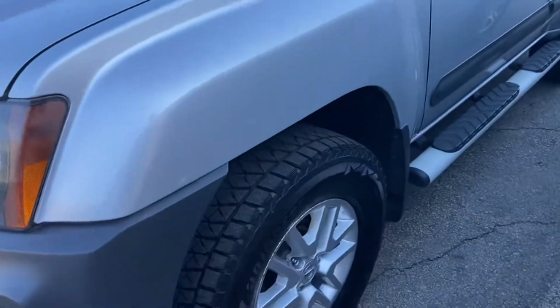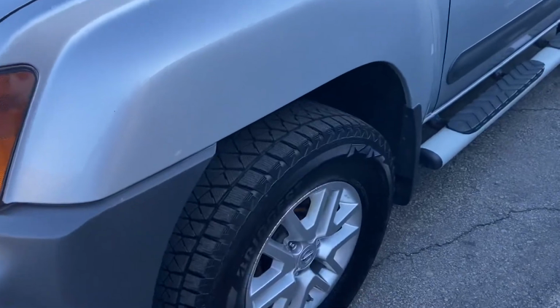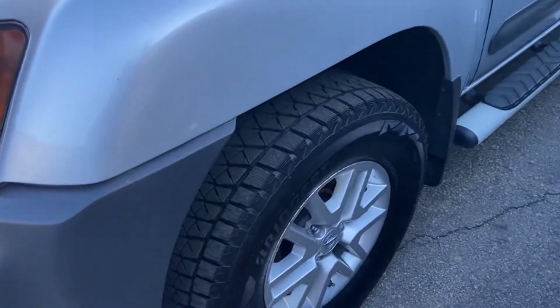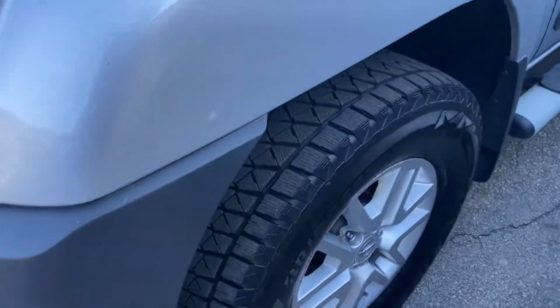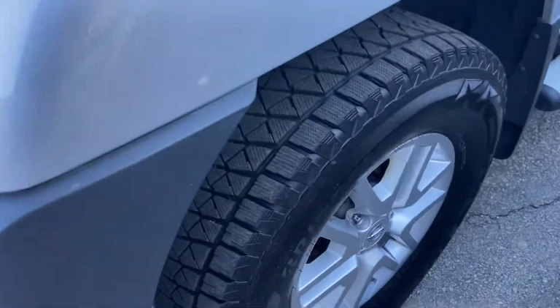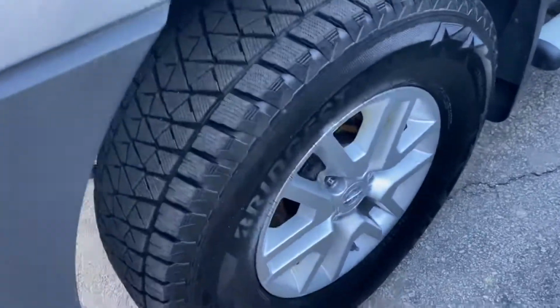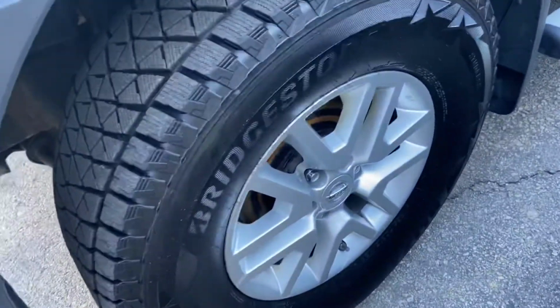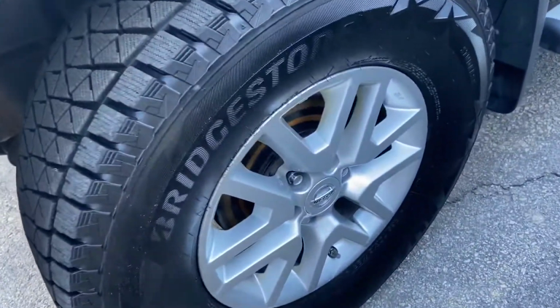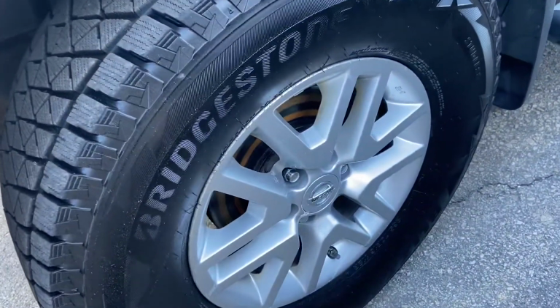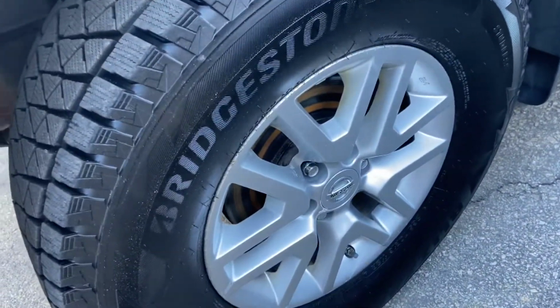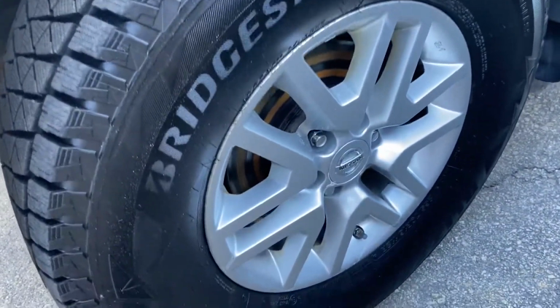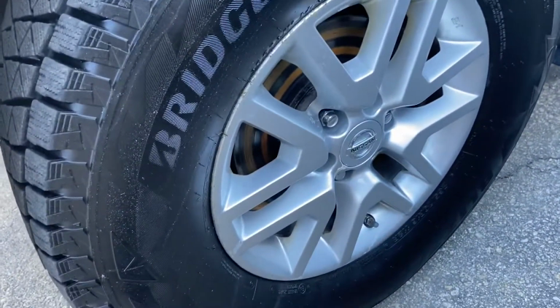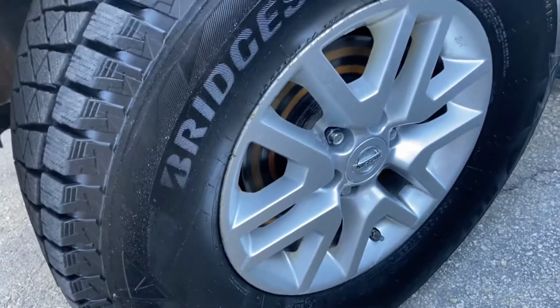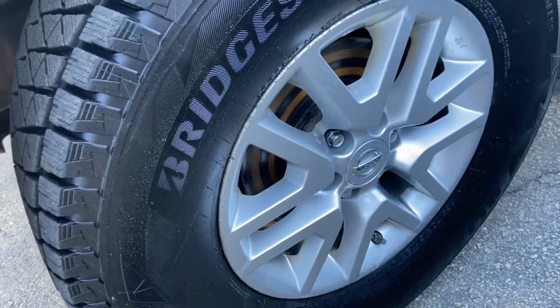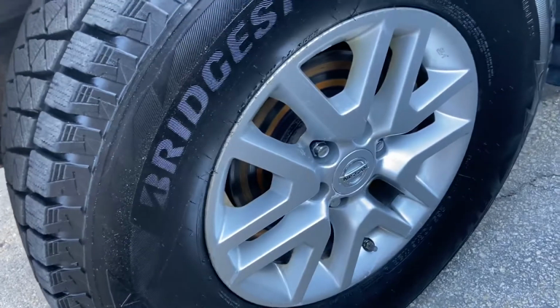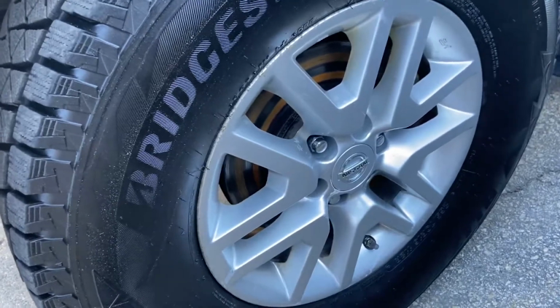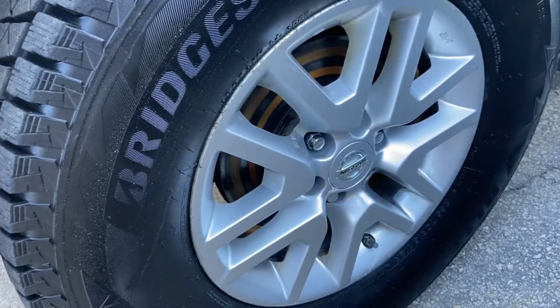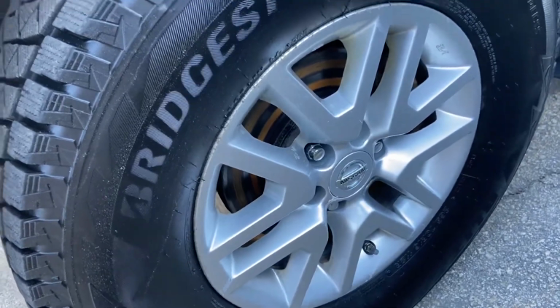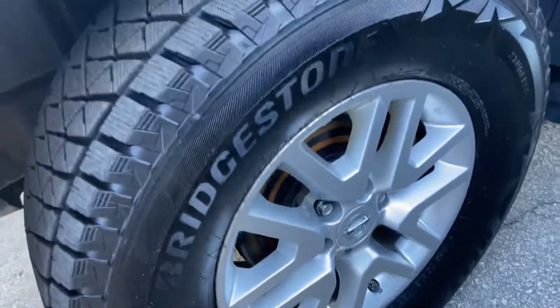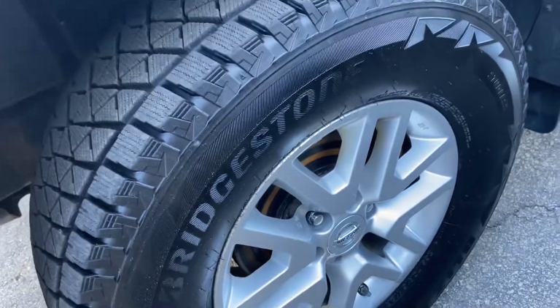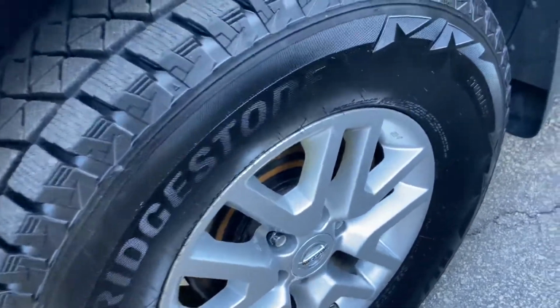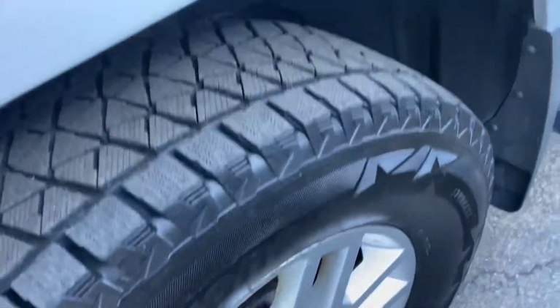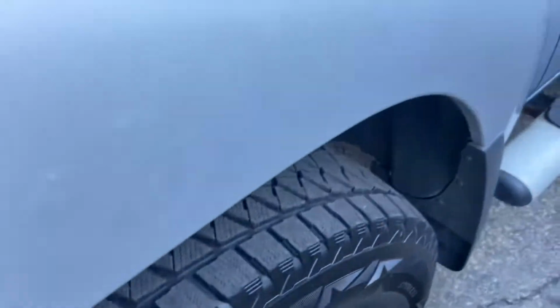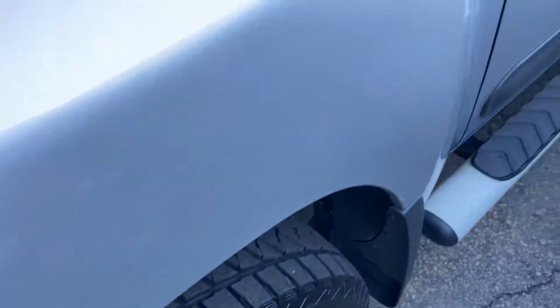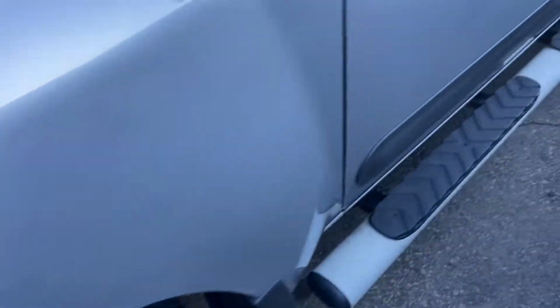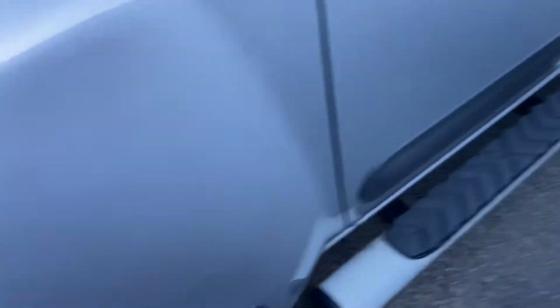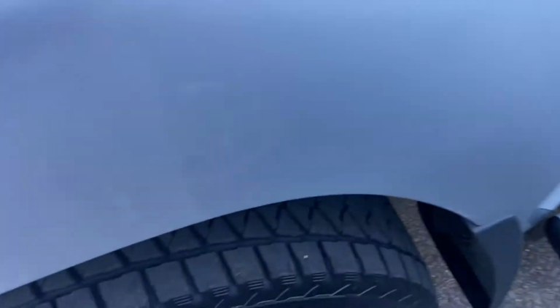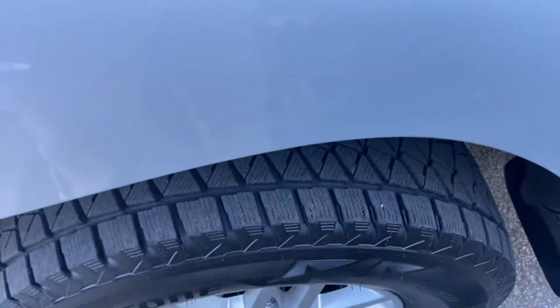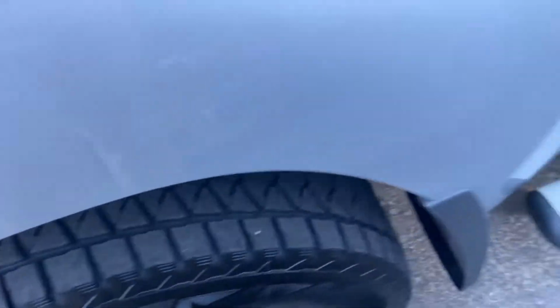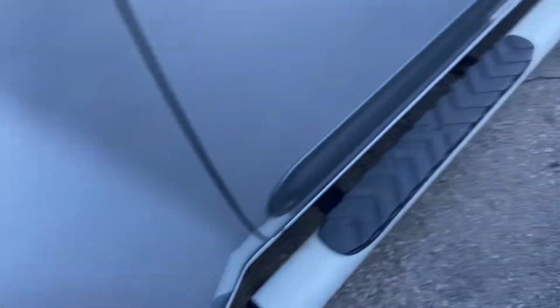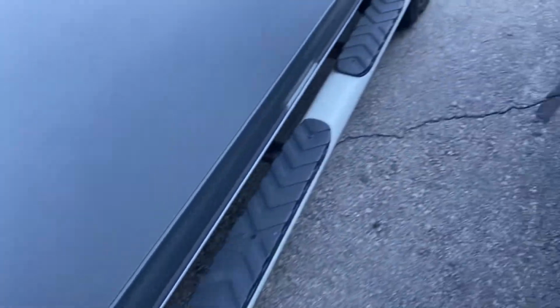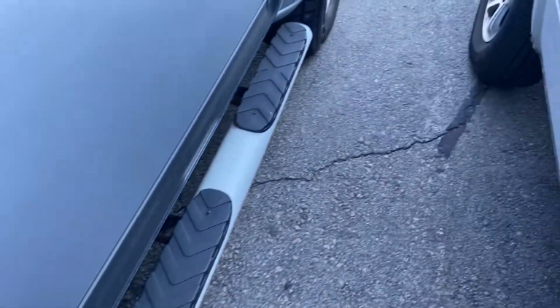As you can see here, it's going to have the Bridgestone tires. These are mud and snow all seasons, they're going to be 16 inch. So you're going to be able to use those year round, if you so choose to.